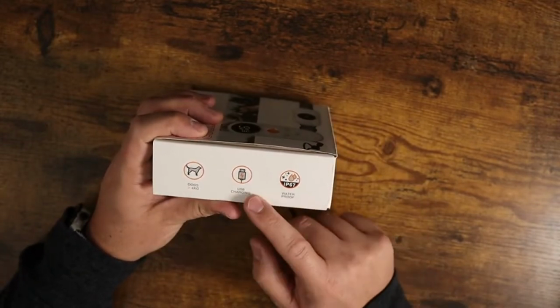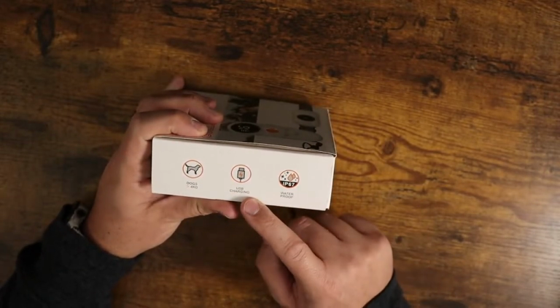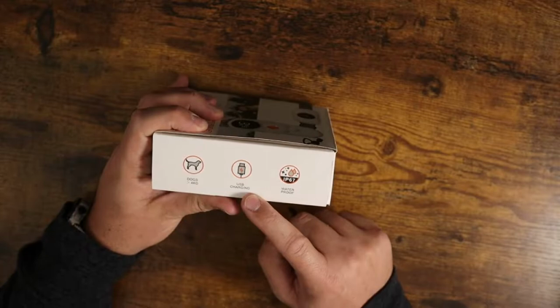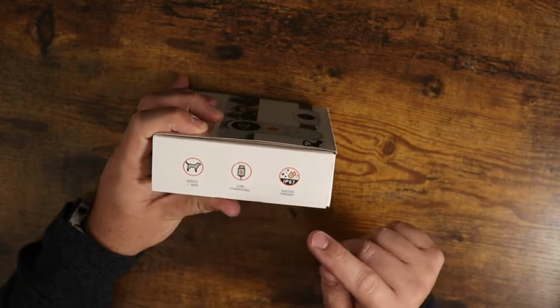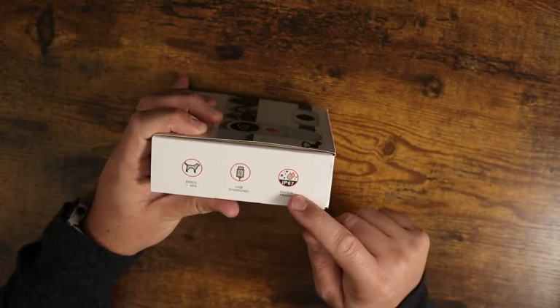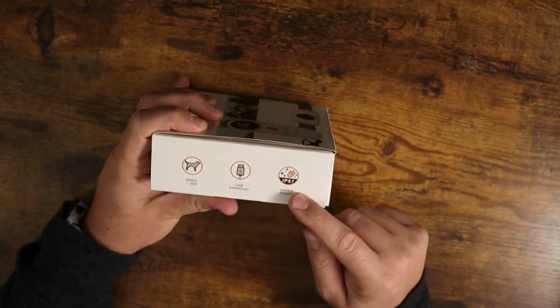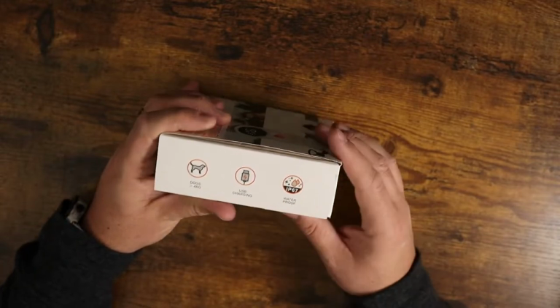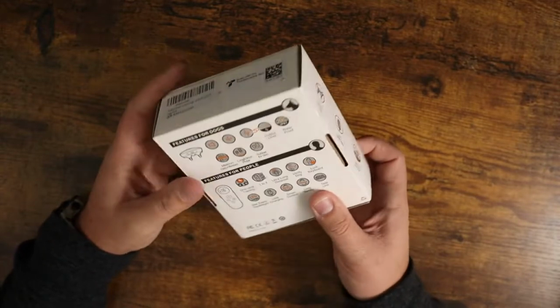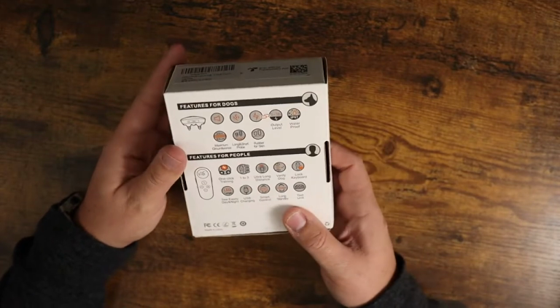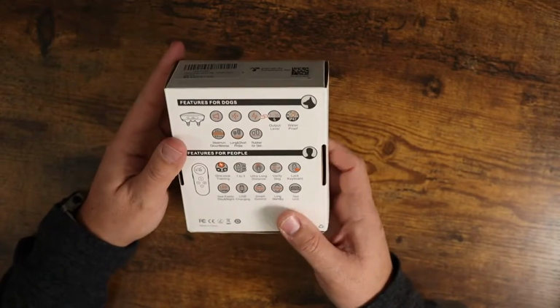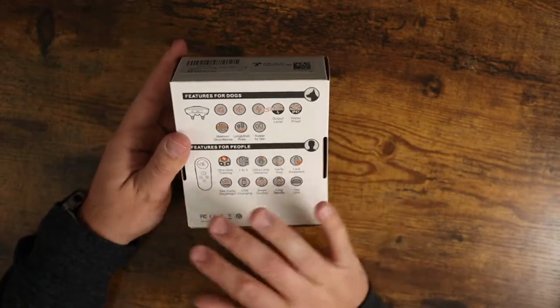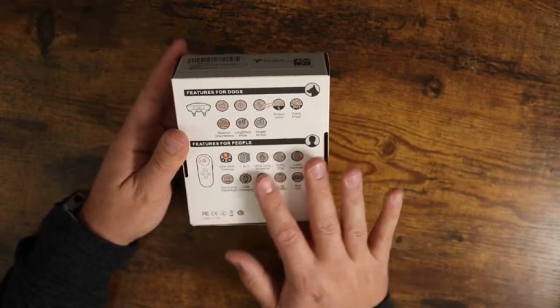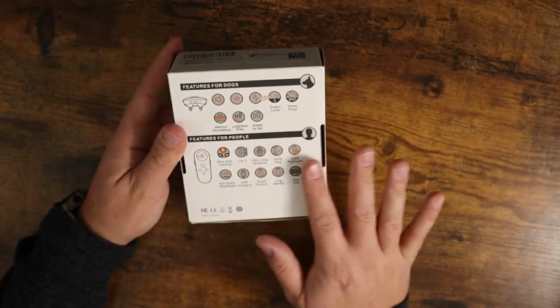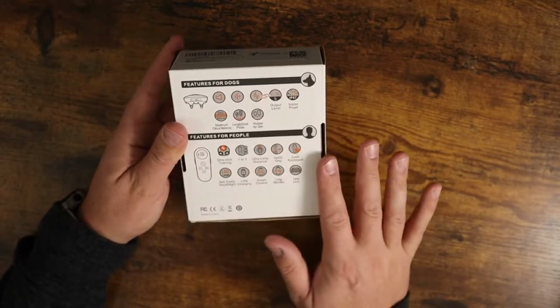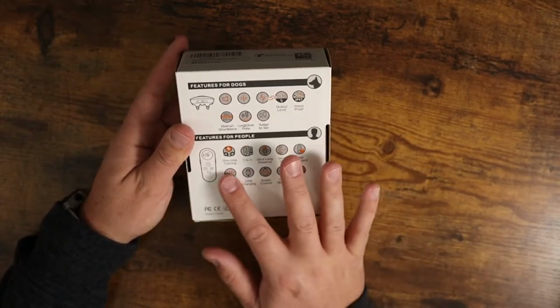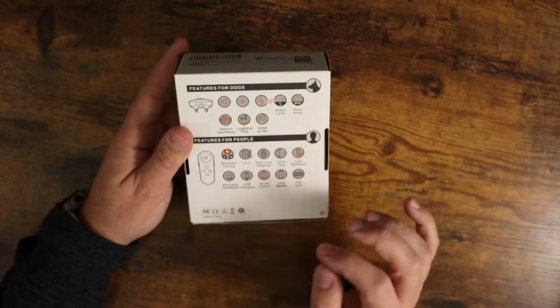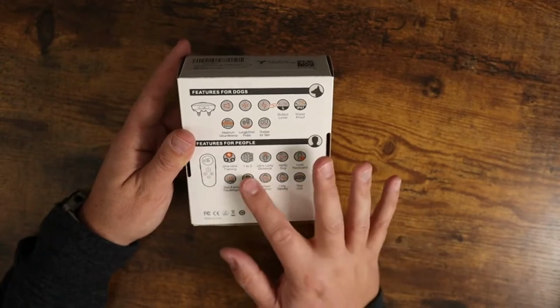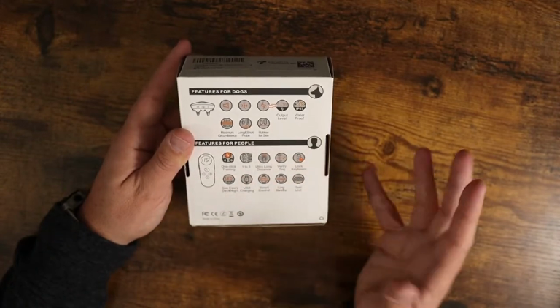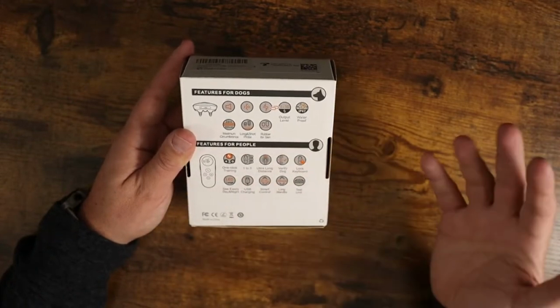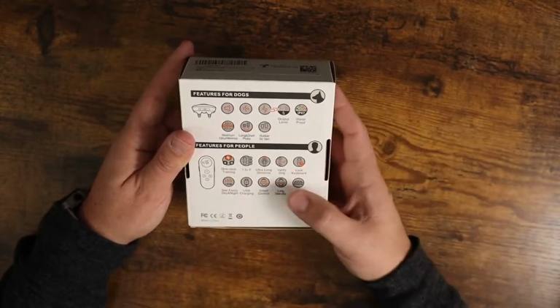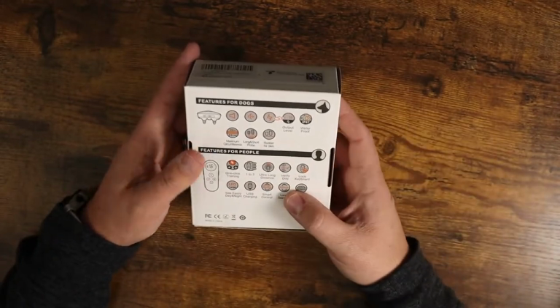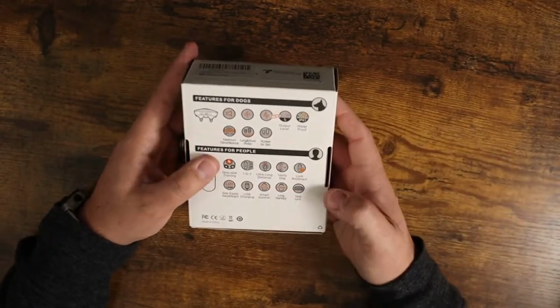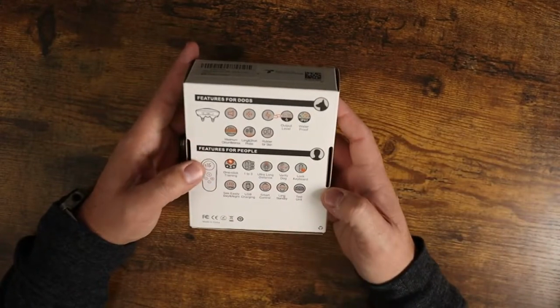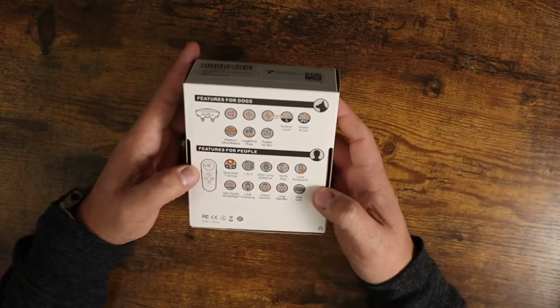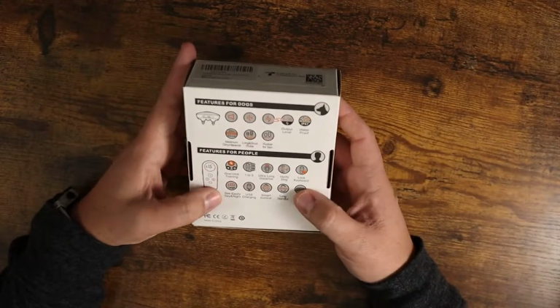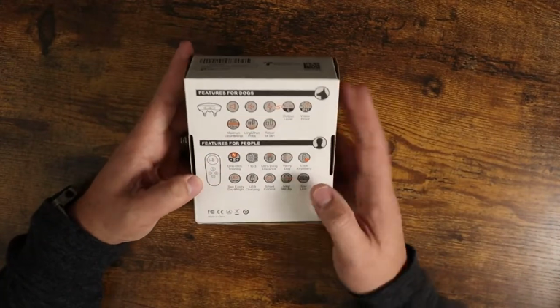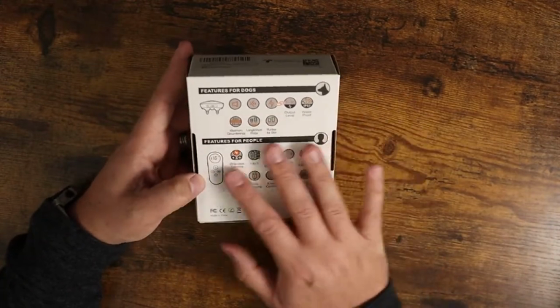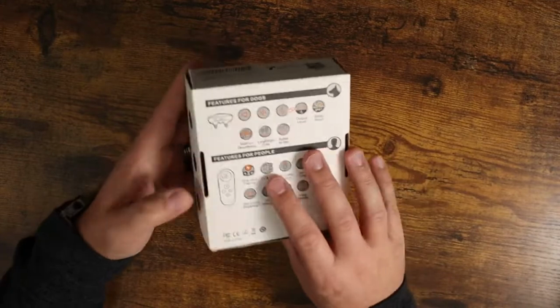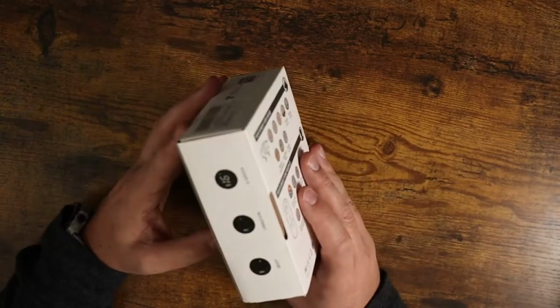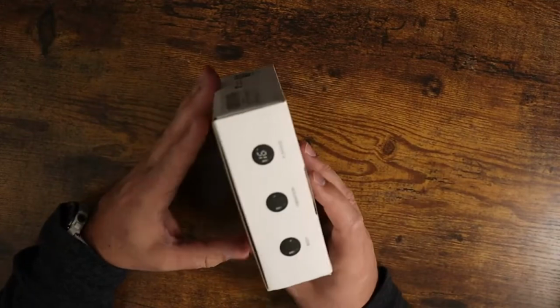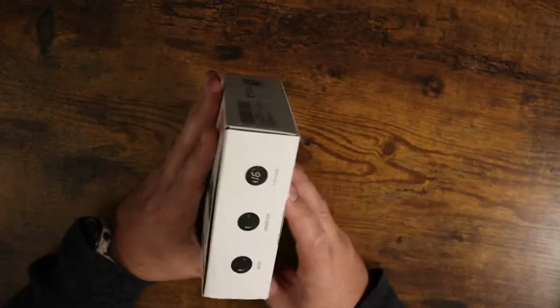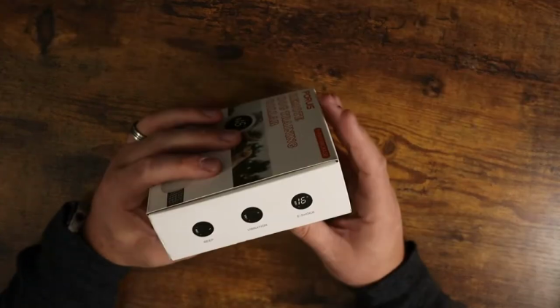You've got USB charging, it's waterproof IPX67. It's got so many features on here — one-click training with one to three different levels. There's so many different things going on here but I just want to show this to you.